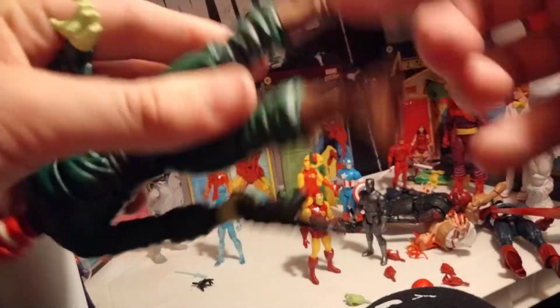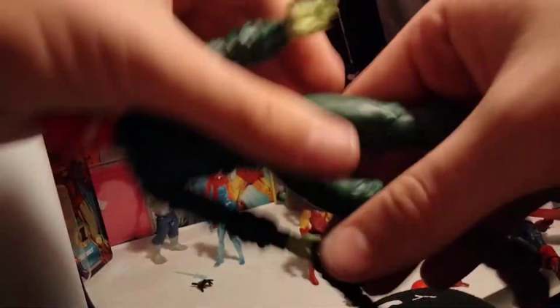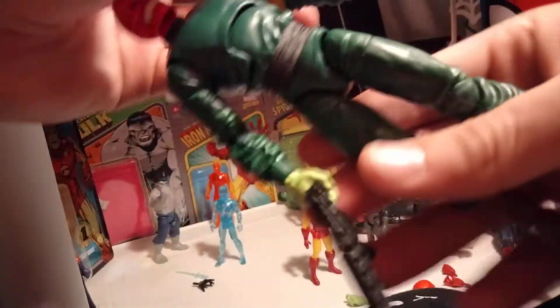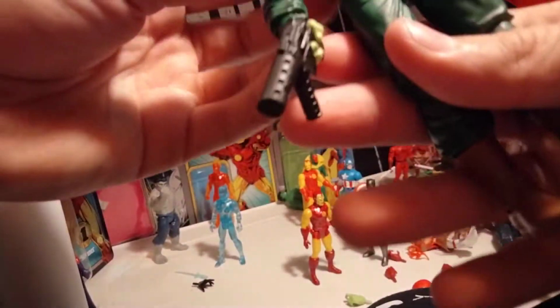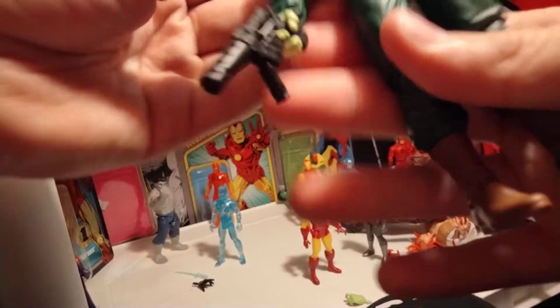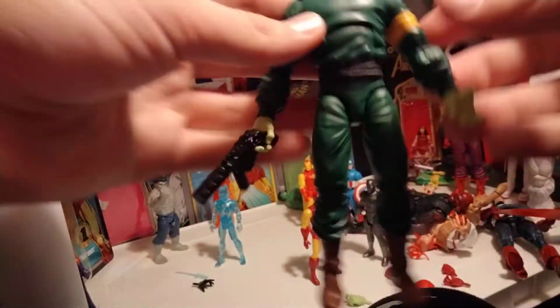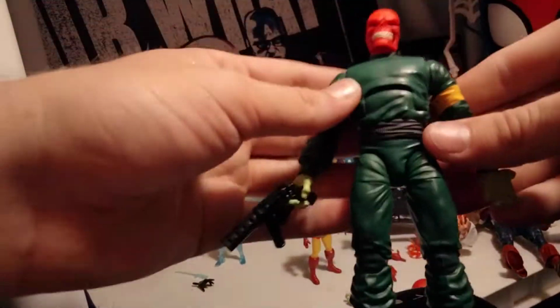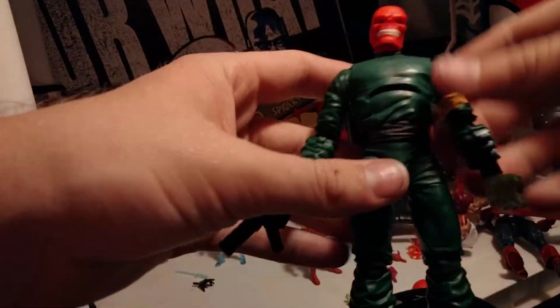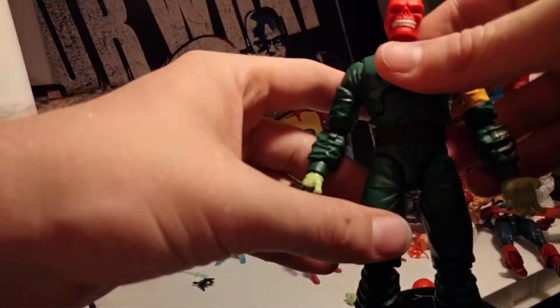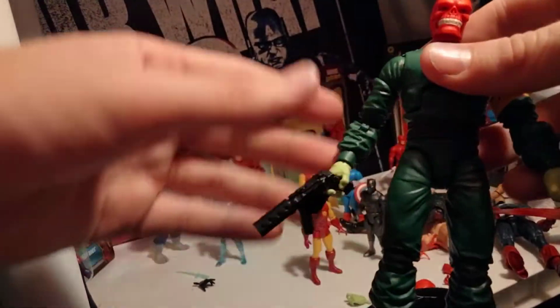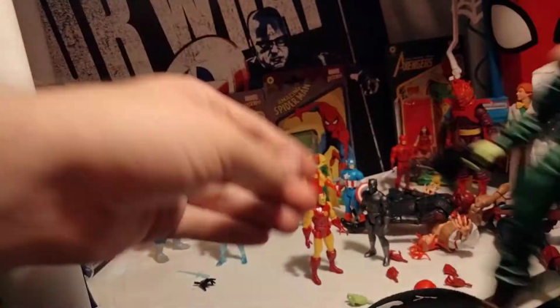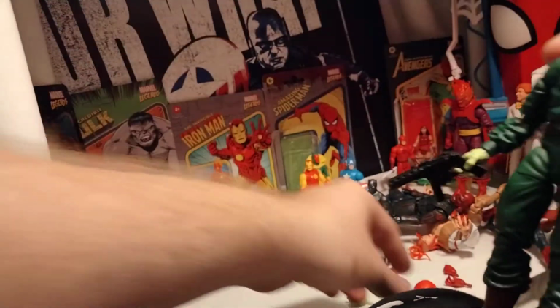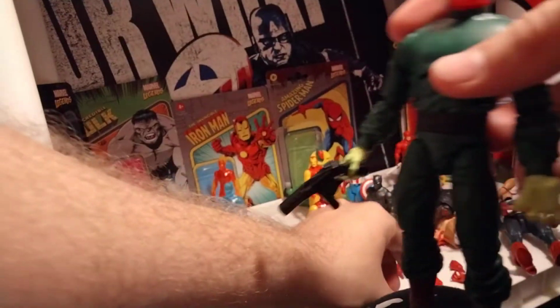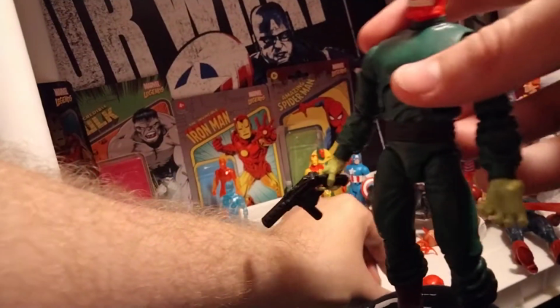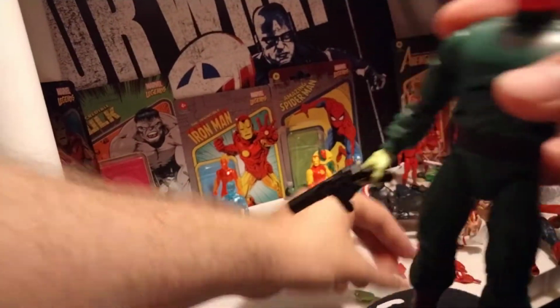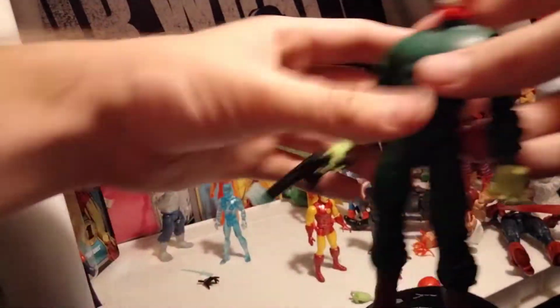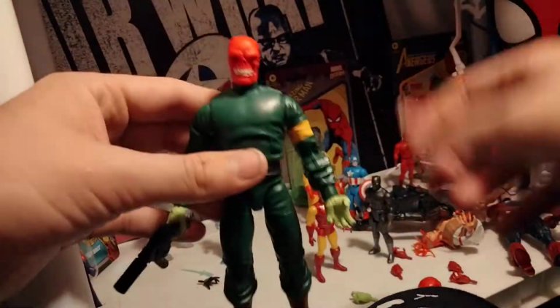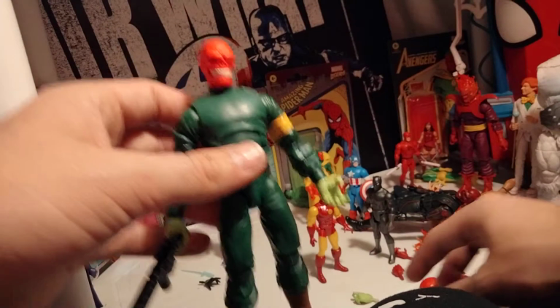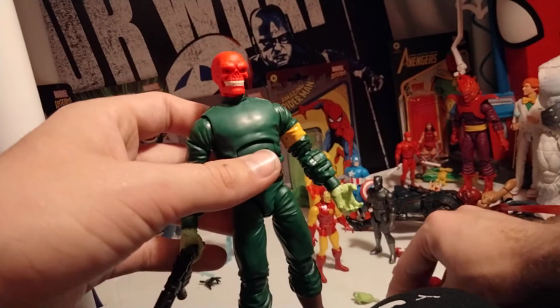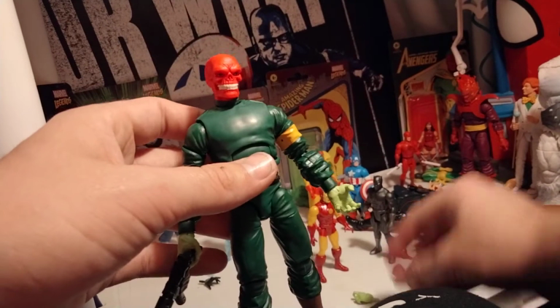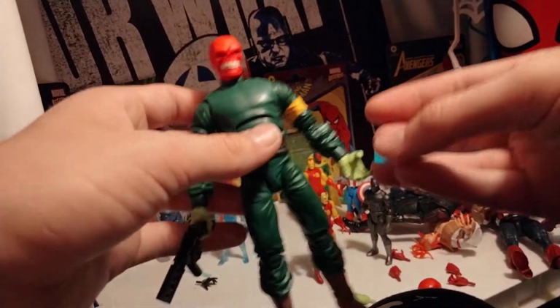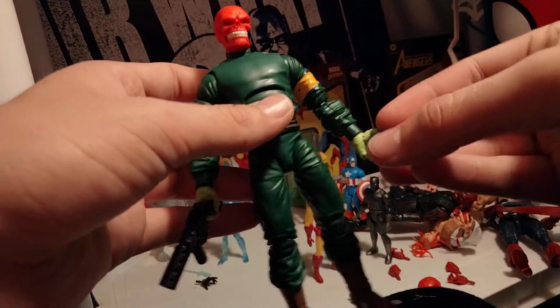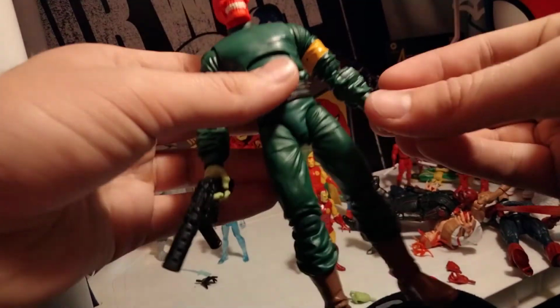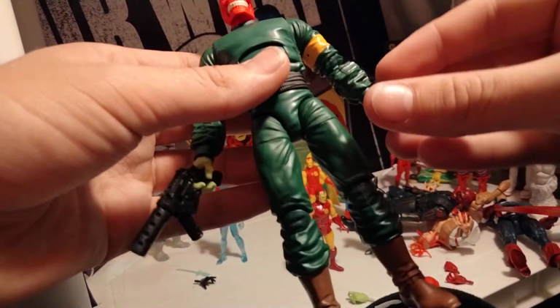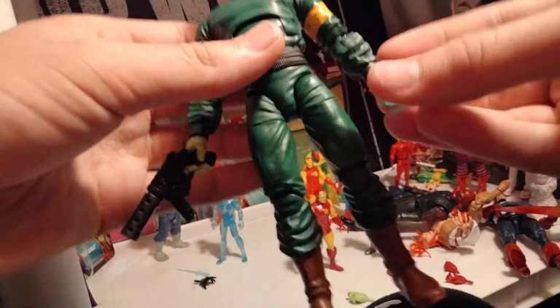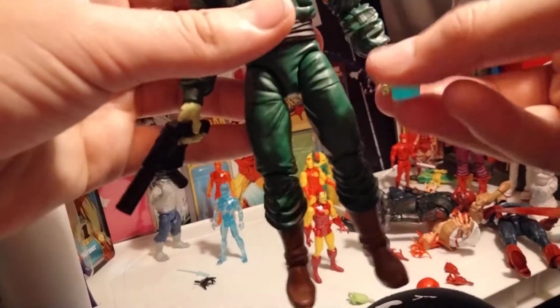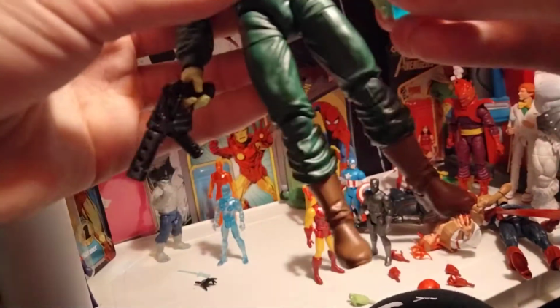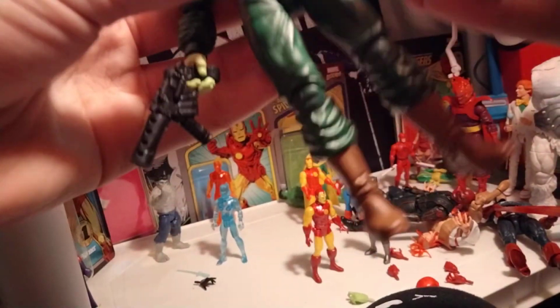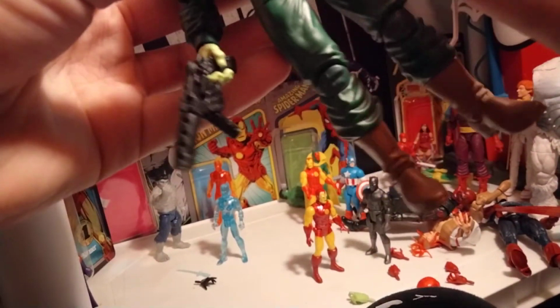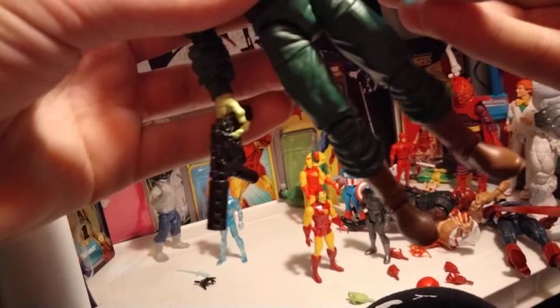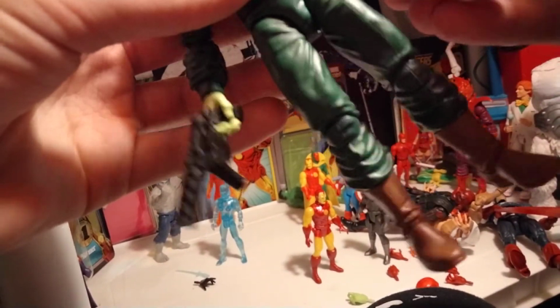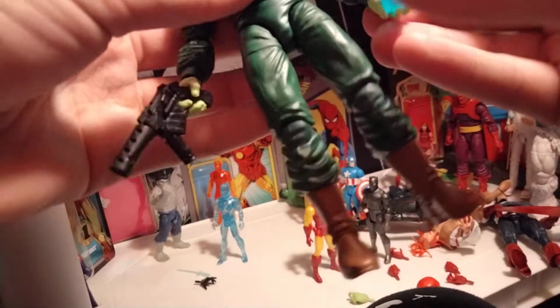So in terms of articulation, it's classic Marvel Legends. But as I've stated in pretty much every single Marvel Legends video I've ever made, that's not necessarily a bad thing, because let's be honest, their articulation is very good.